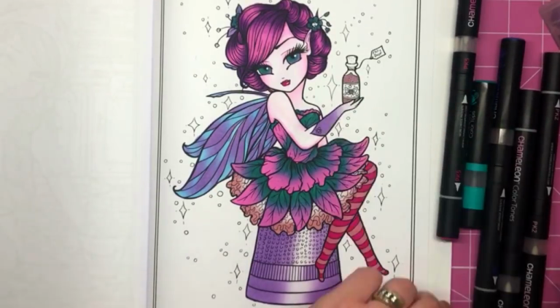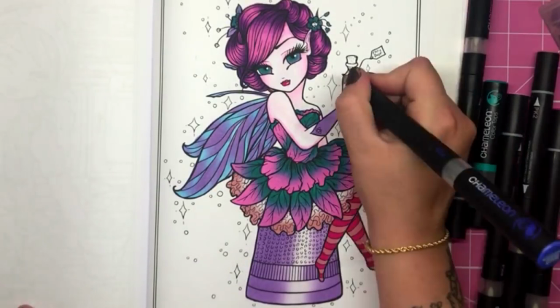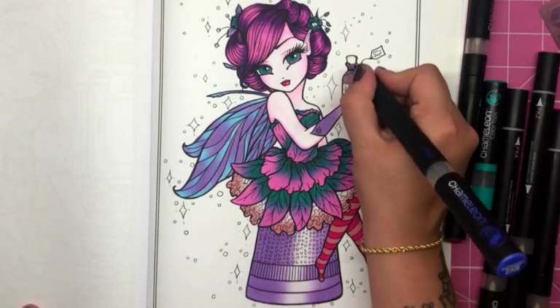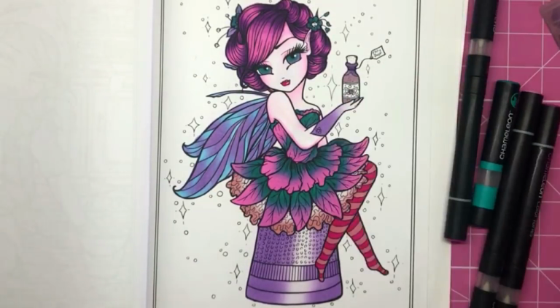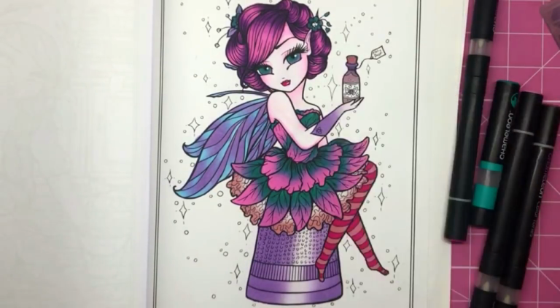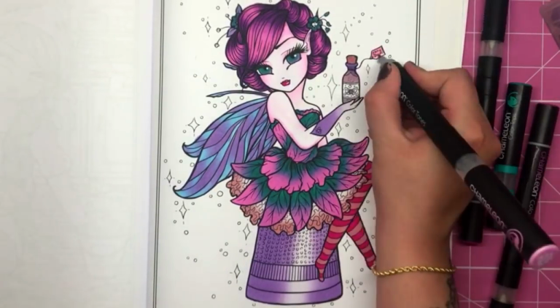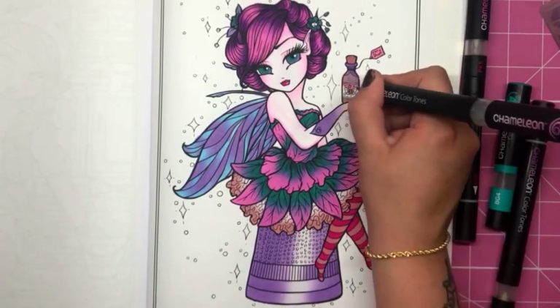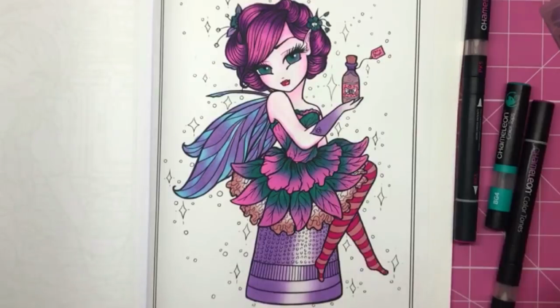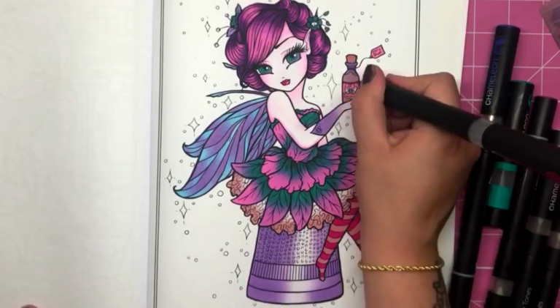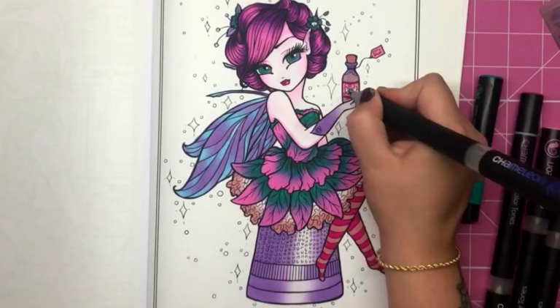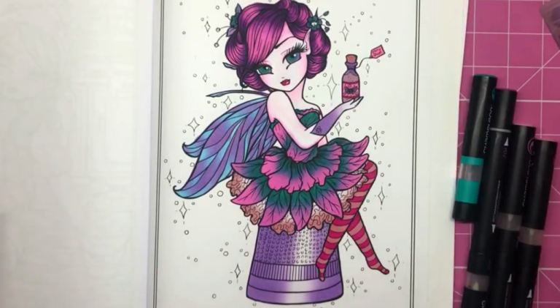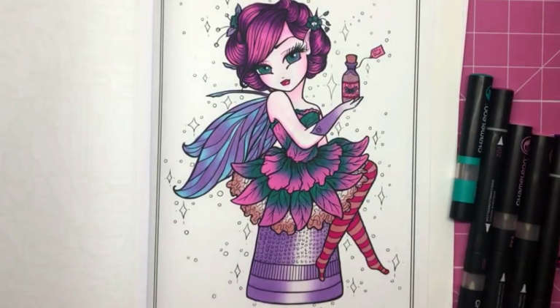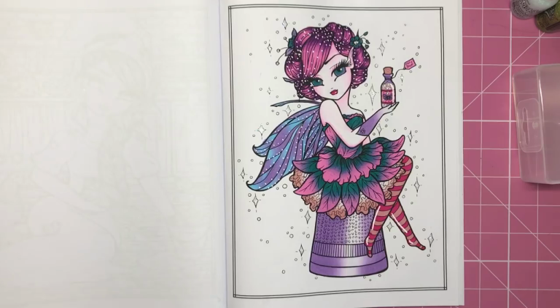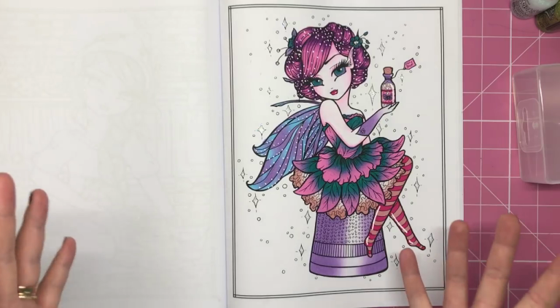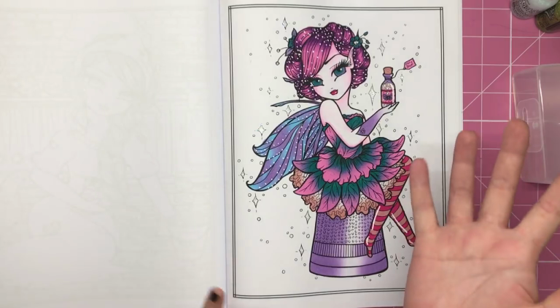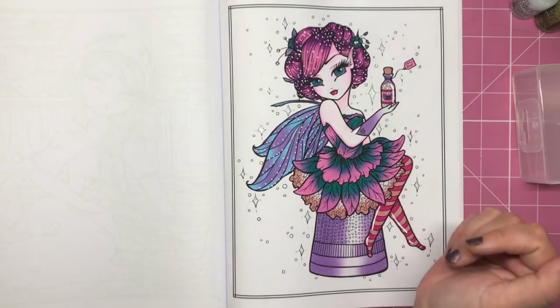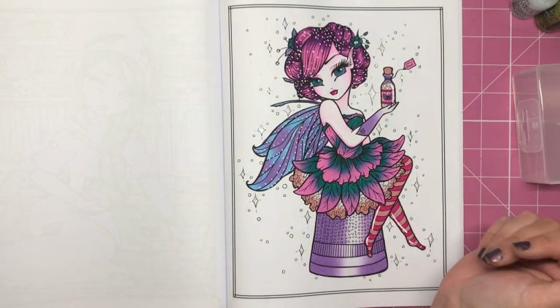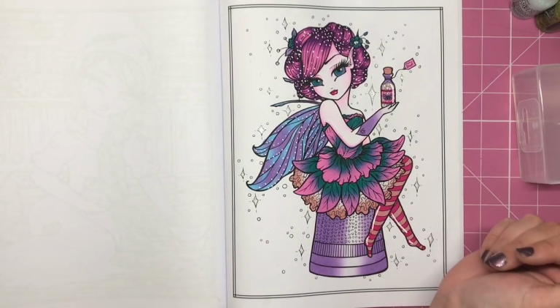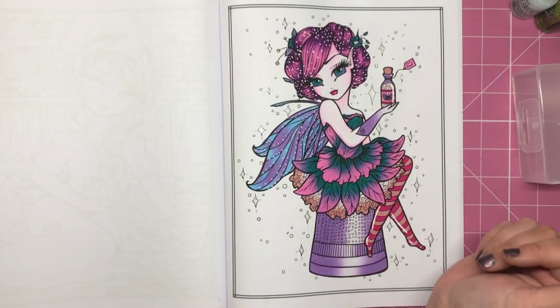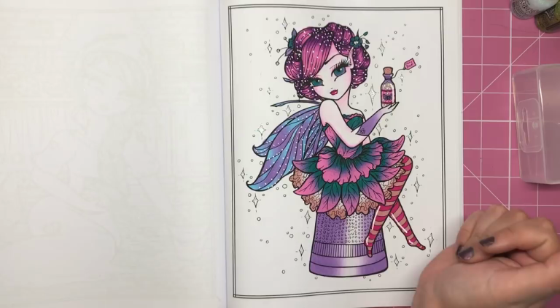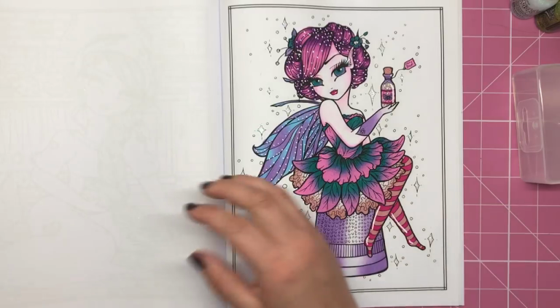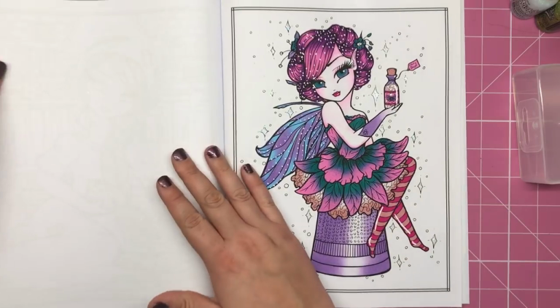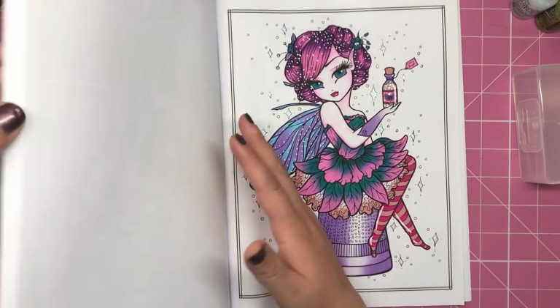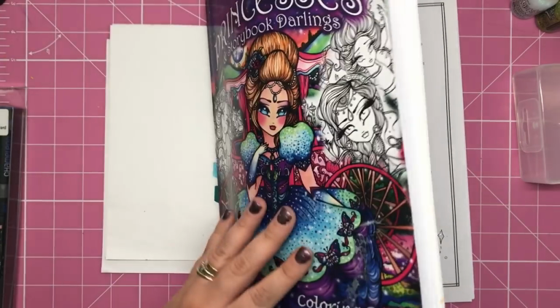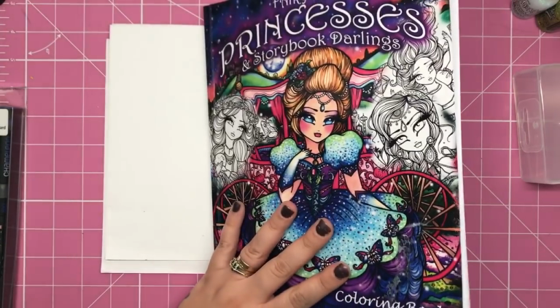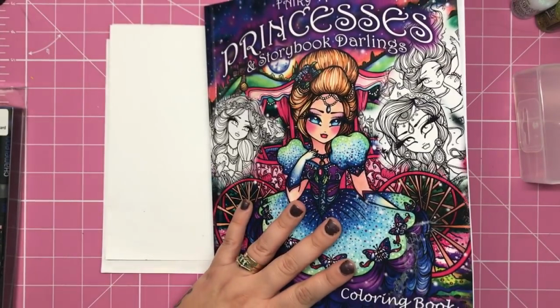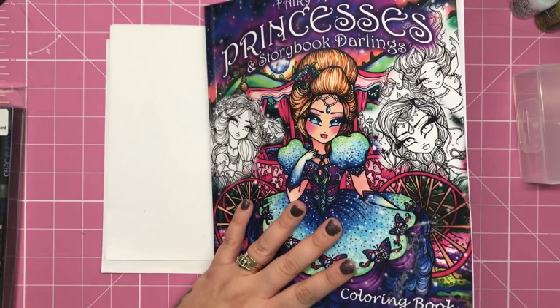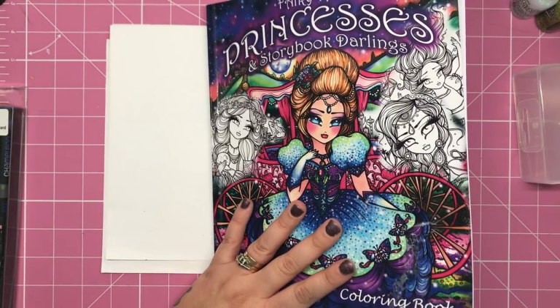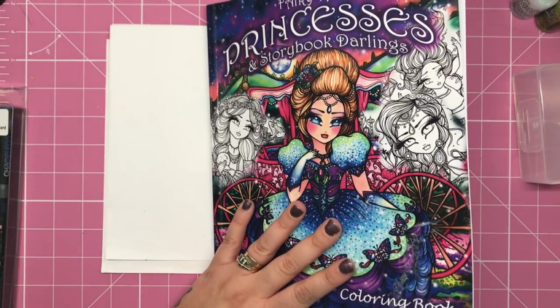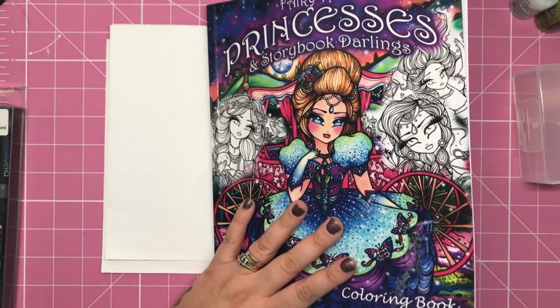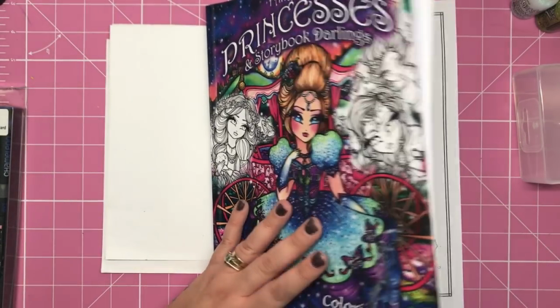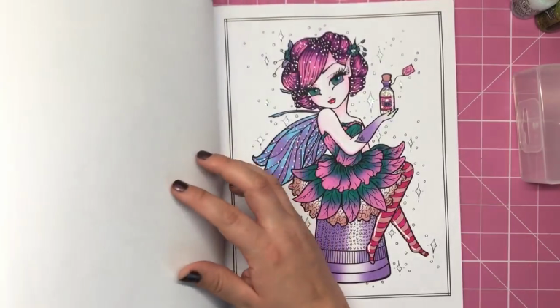Then just doing a few little bits of additions, and there we are done. So there she is — our beautiful little Tinkerbell fairy, from the colouring book Fairy Tale Princesses and Storybook Darlings by Hannah Lynn.